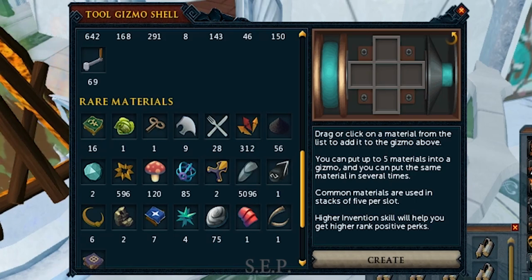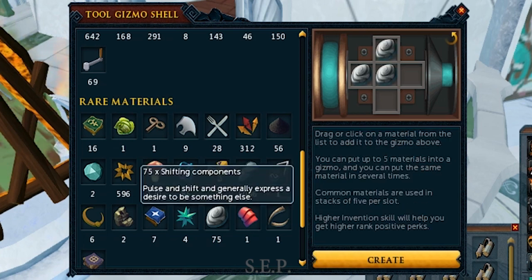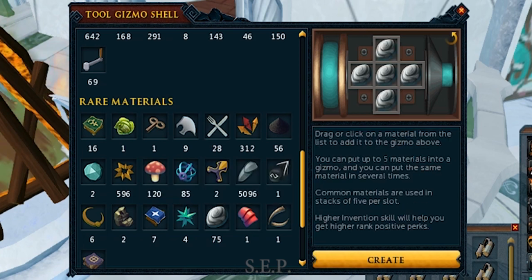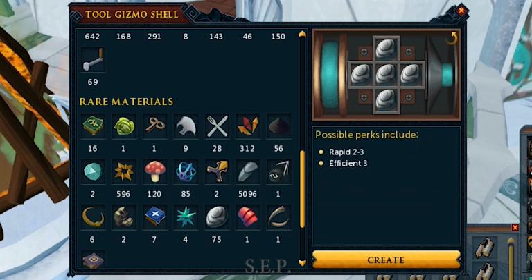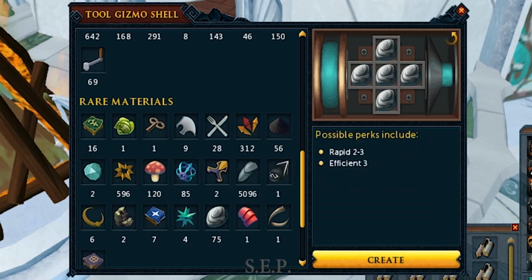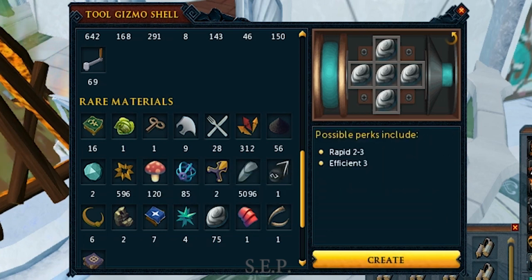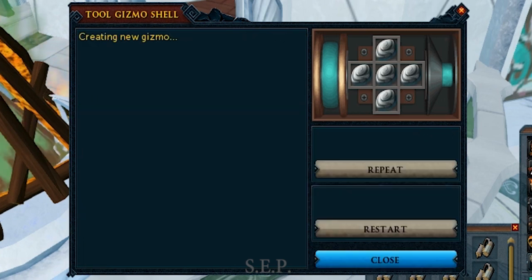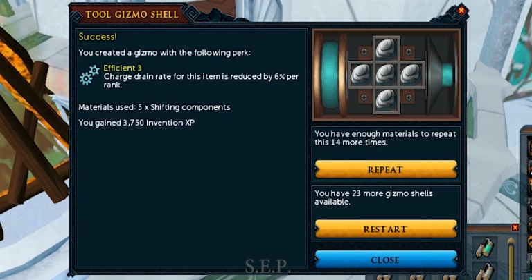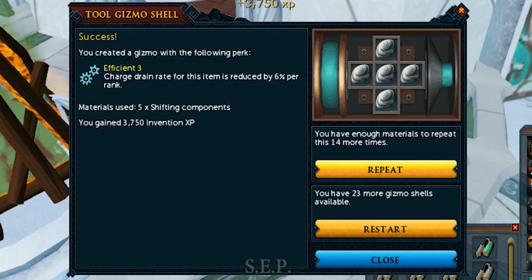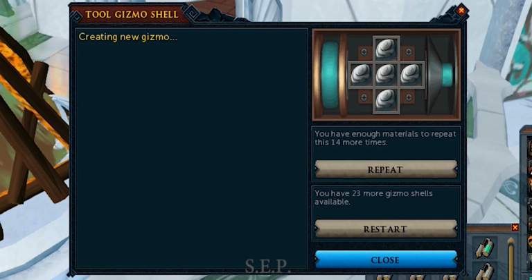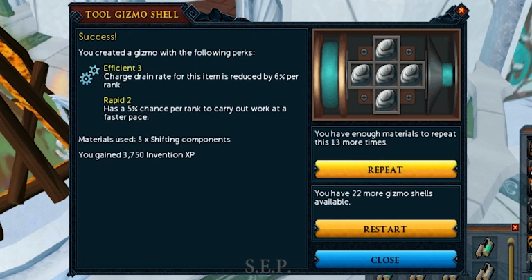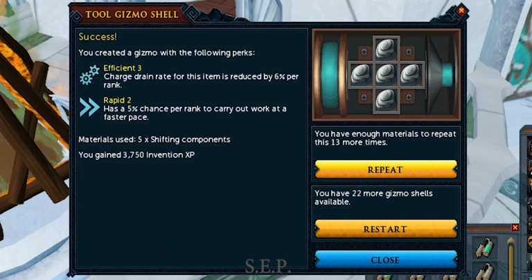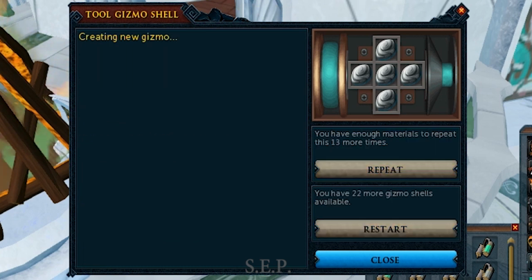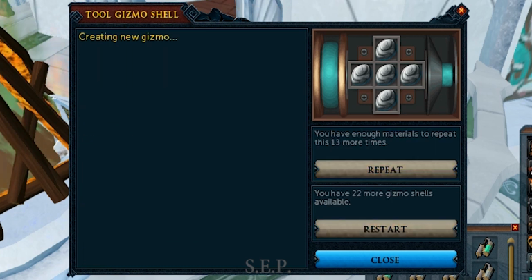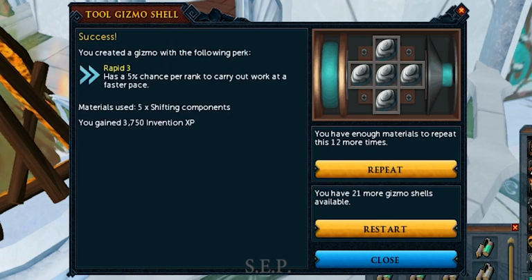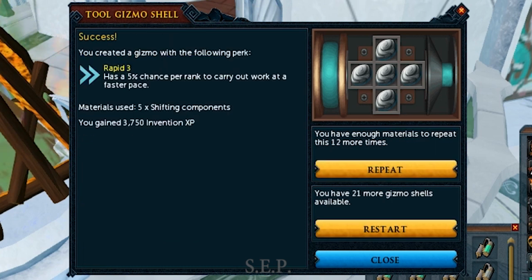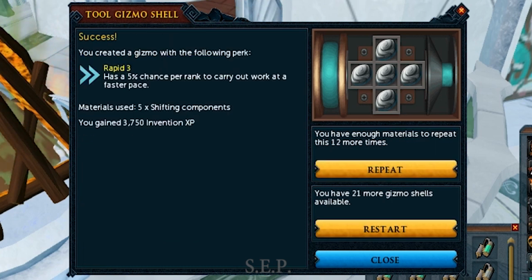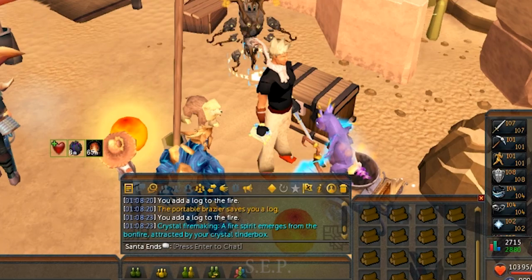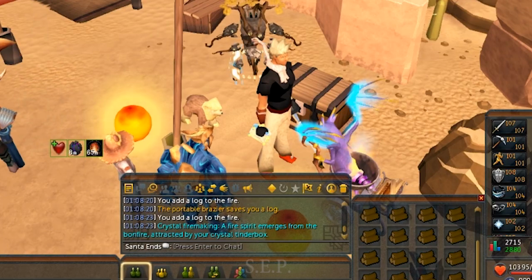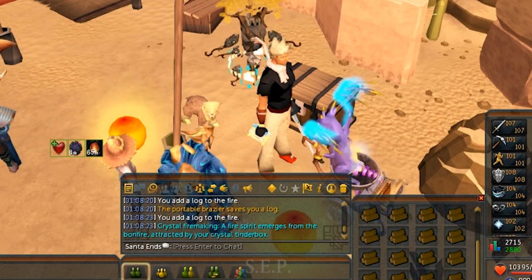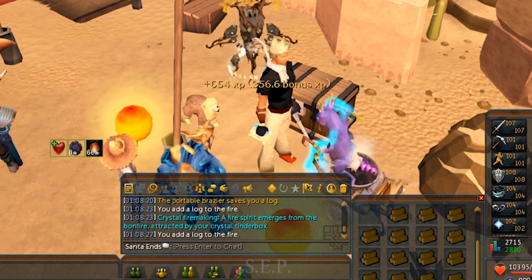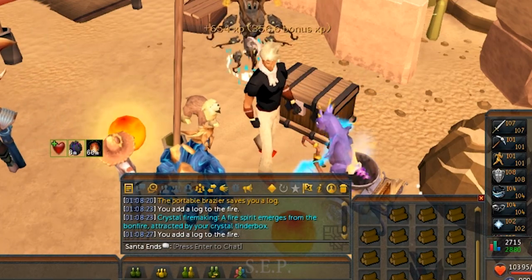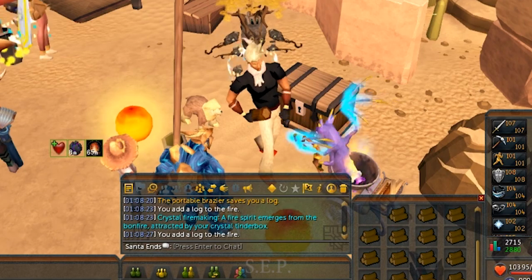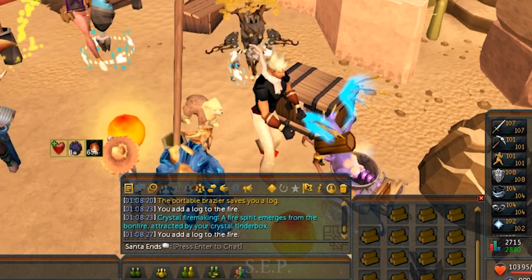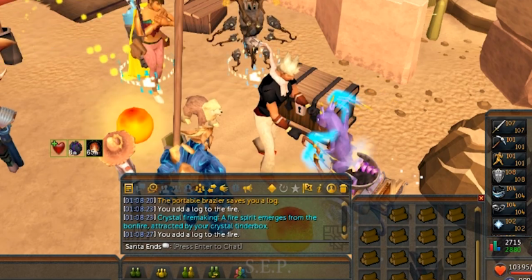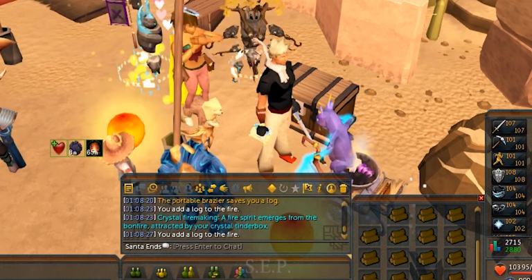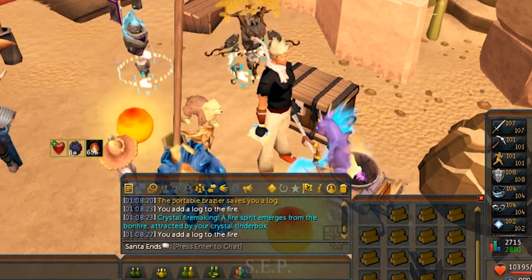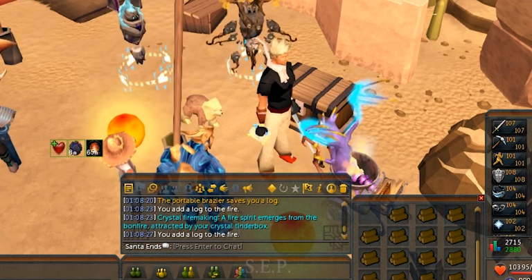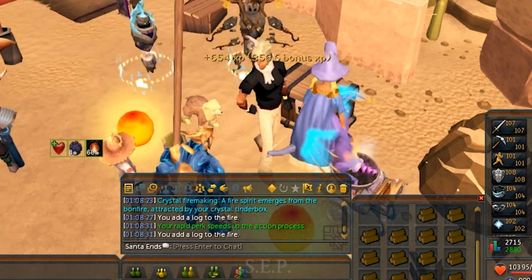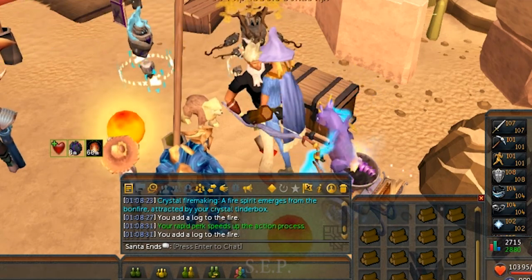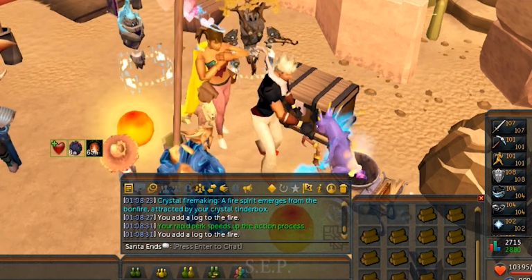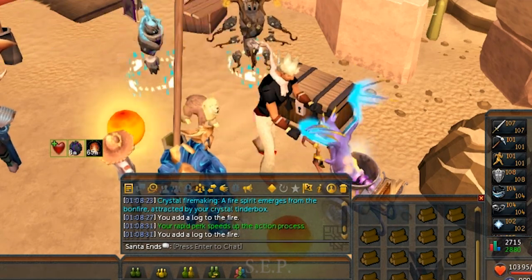The perk I recommend for both smithing and fire making is Rapid. Rapid goes up to rank 3 and has a 5% chance per rank to speed up each action. The best way to get Rapid 3 is to use 5 shifting components, which gives a chance of rank 2 to 3. In addition, Efficient 3.